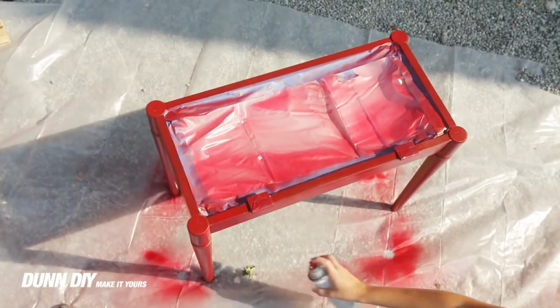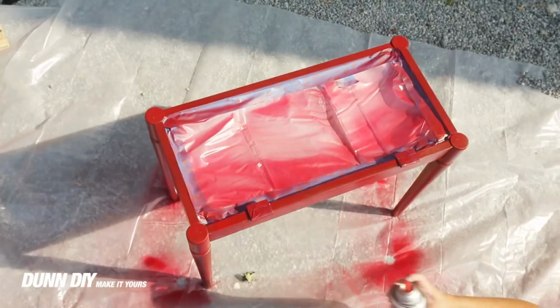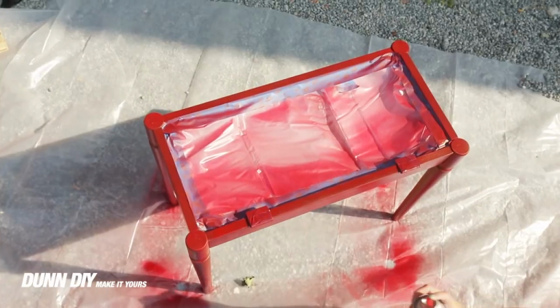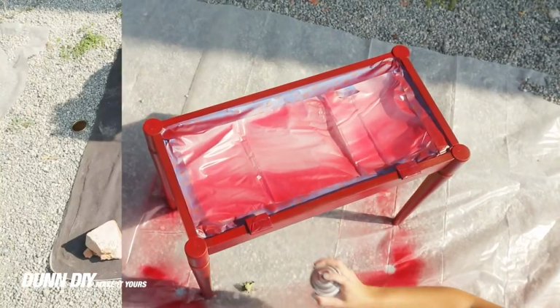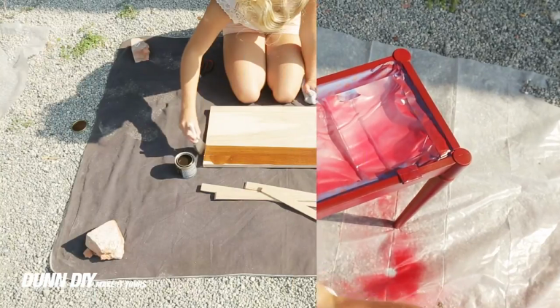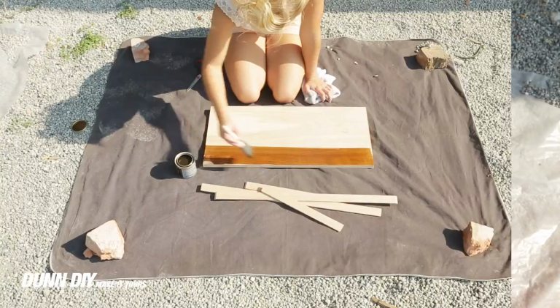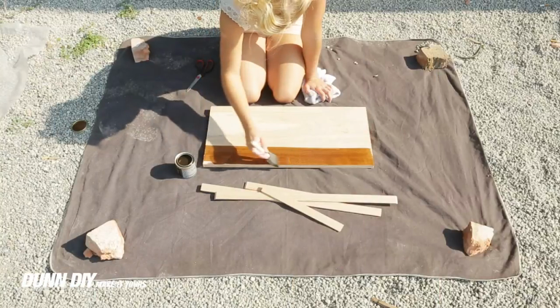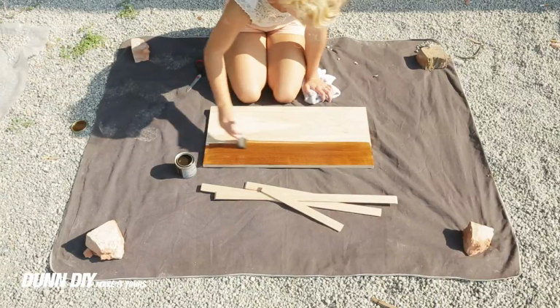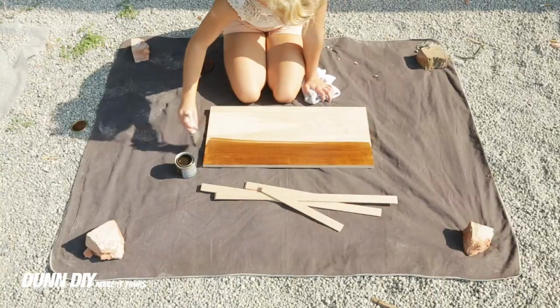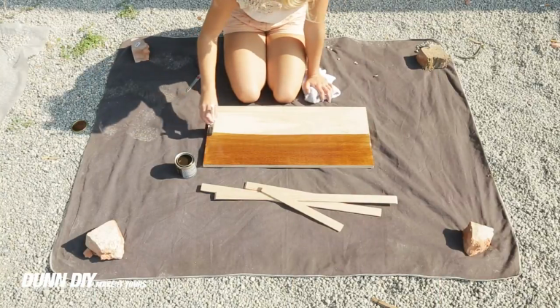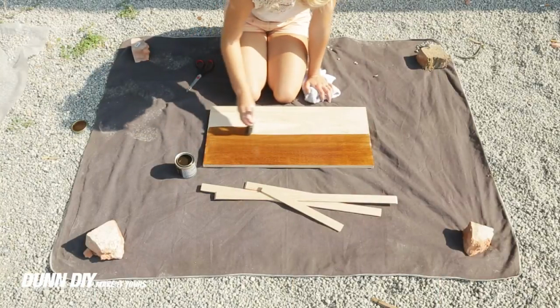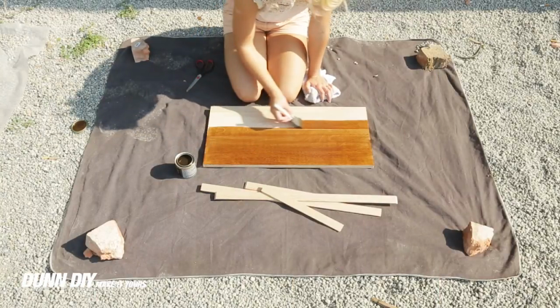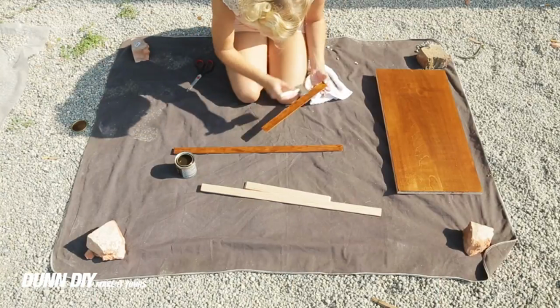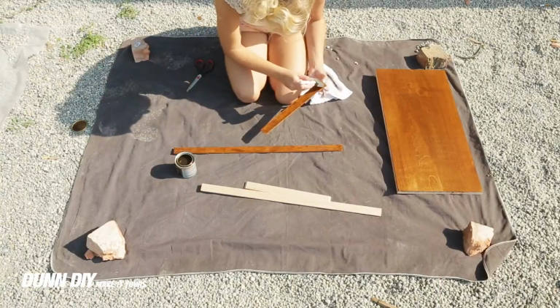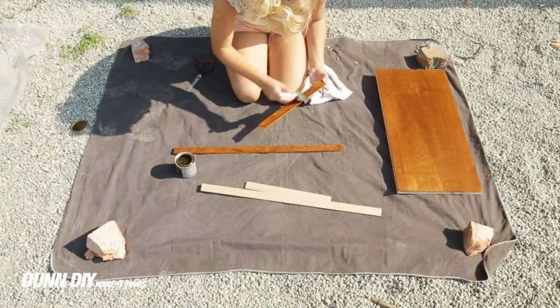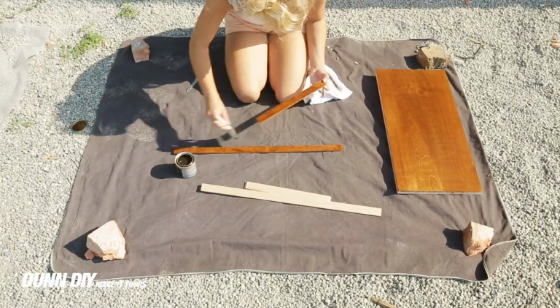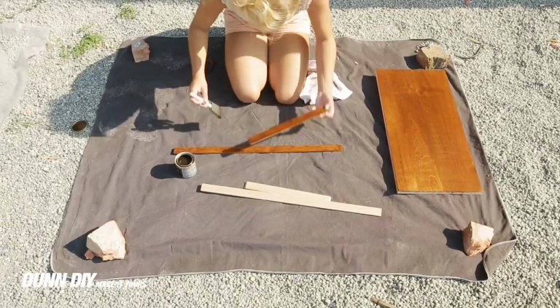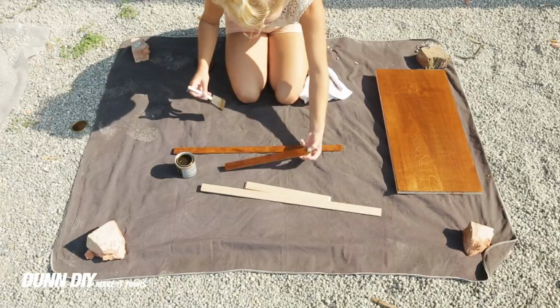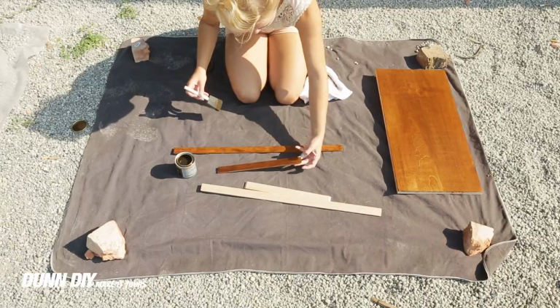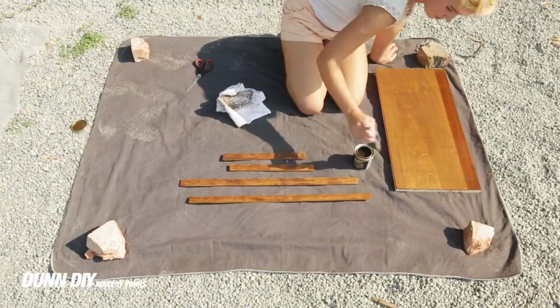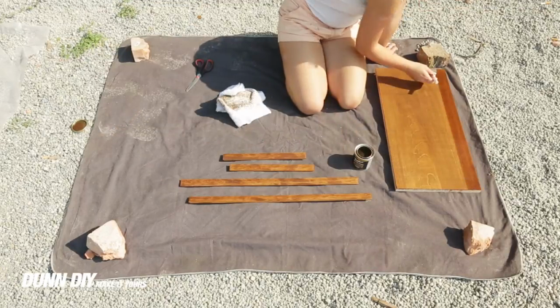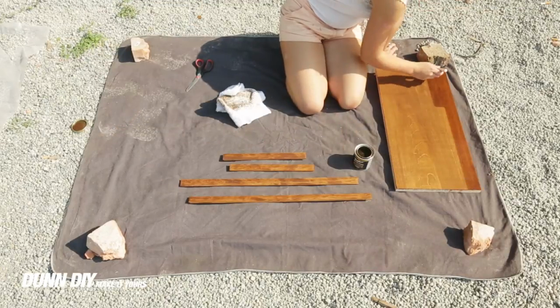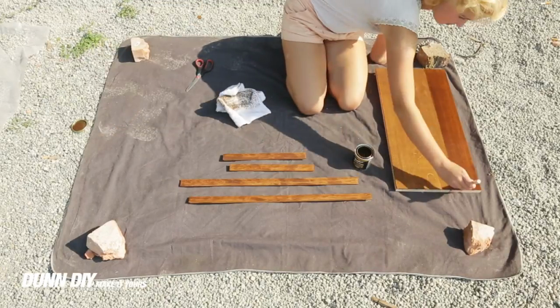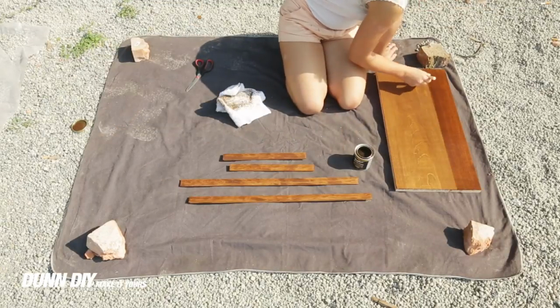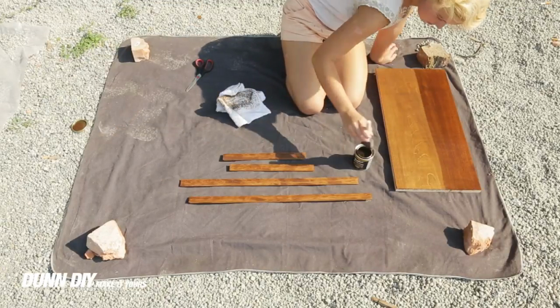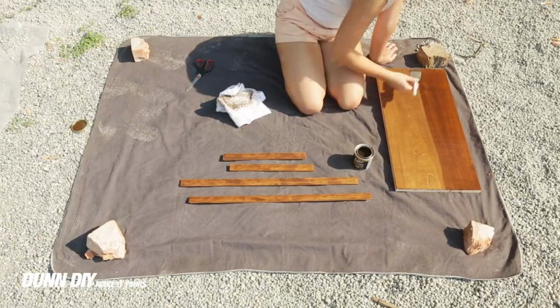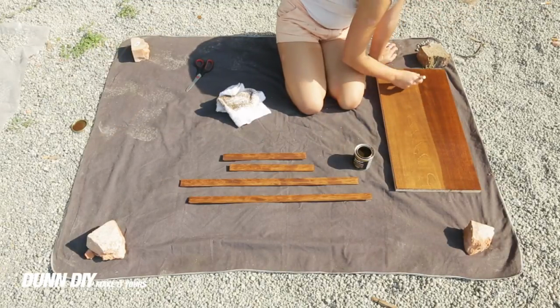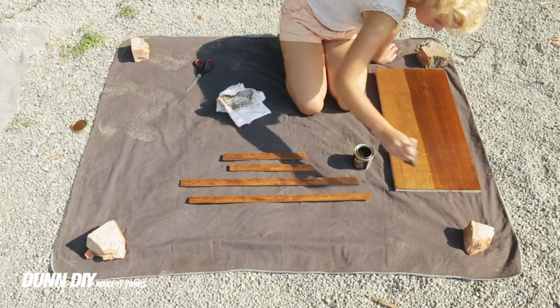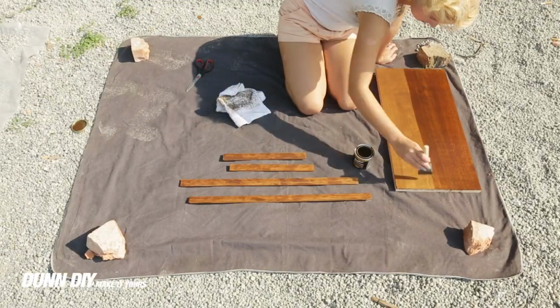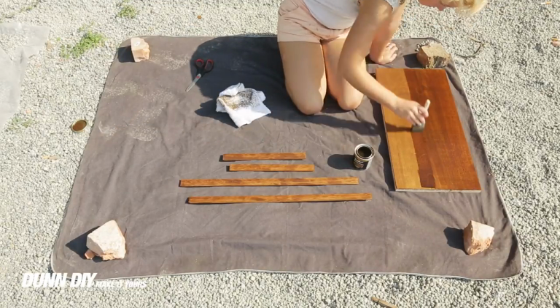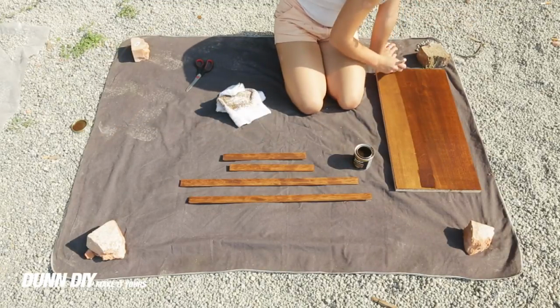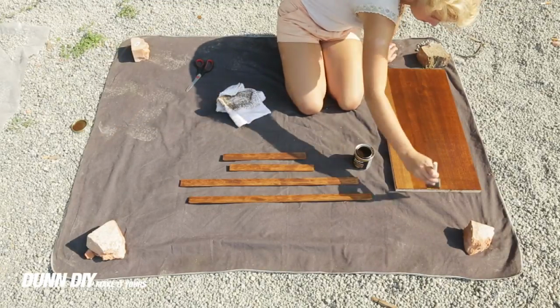Now for staining. Because of the different qualities of birch and hemlock, we stained the lattice only once while we stained the plywood with two coats. This ended with almost the exact same shade on both types of wood.